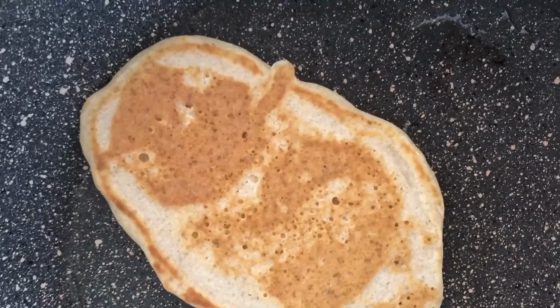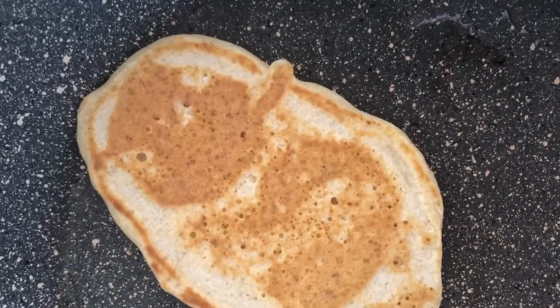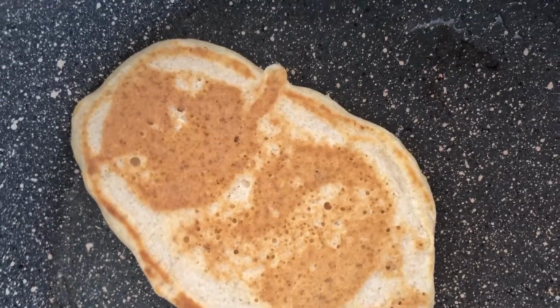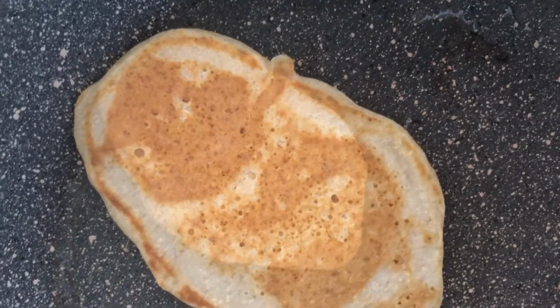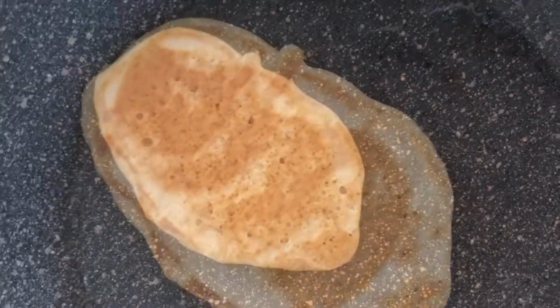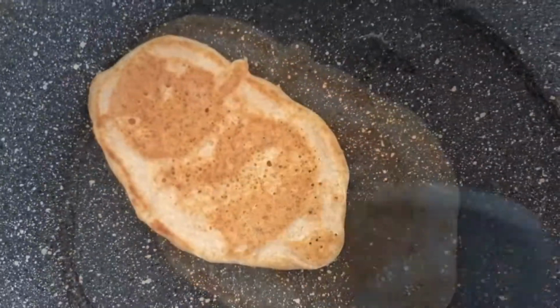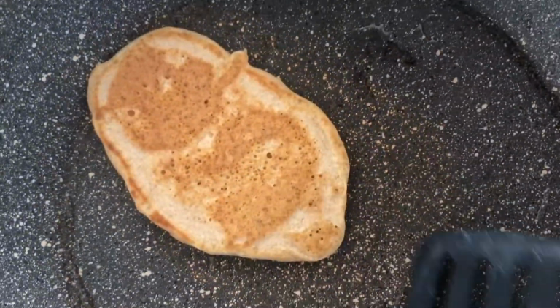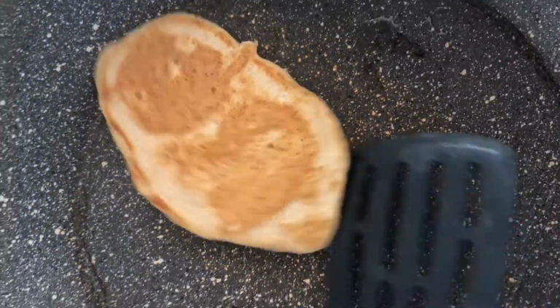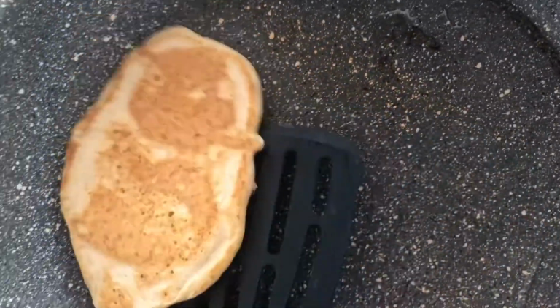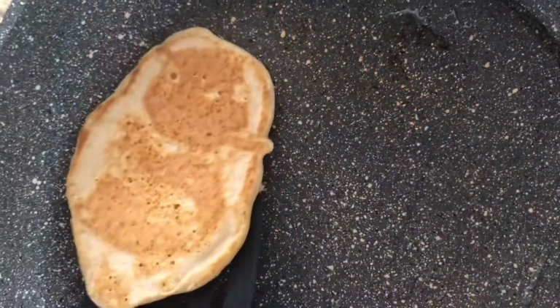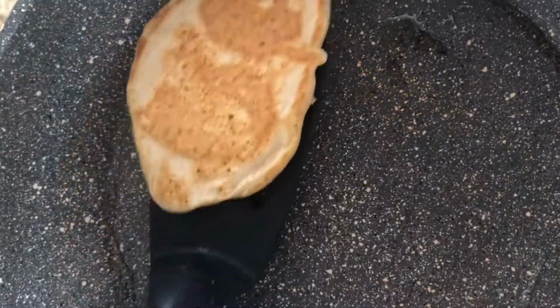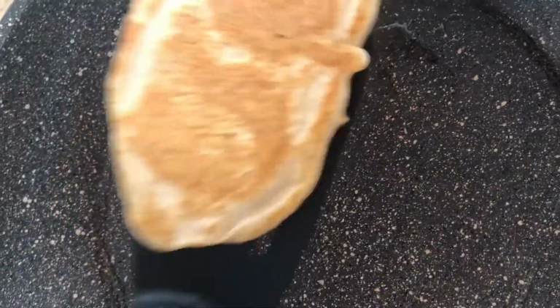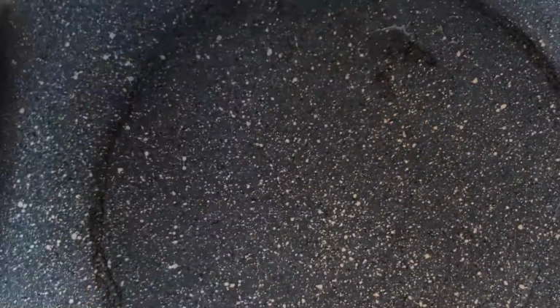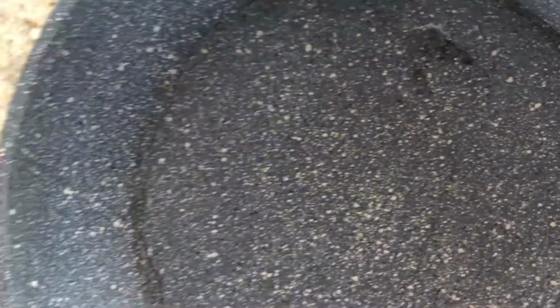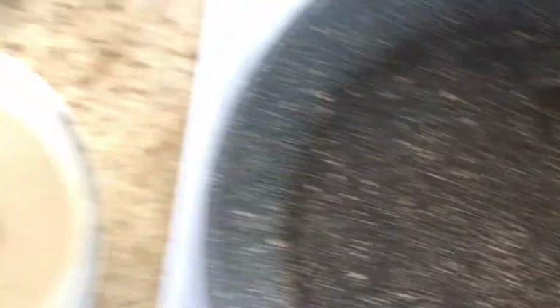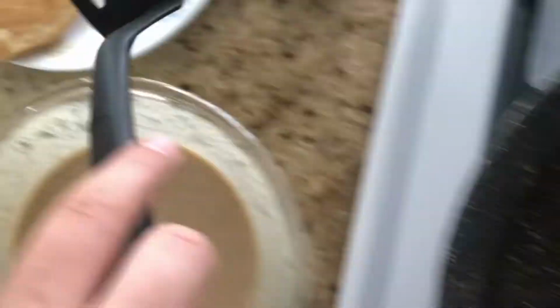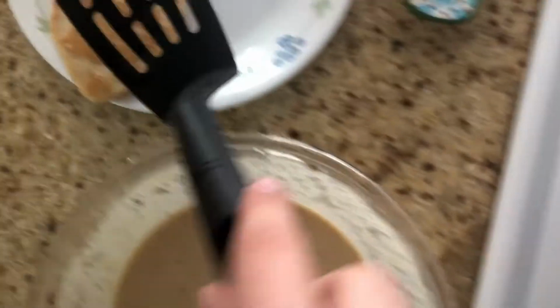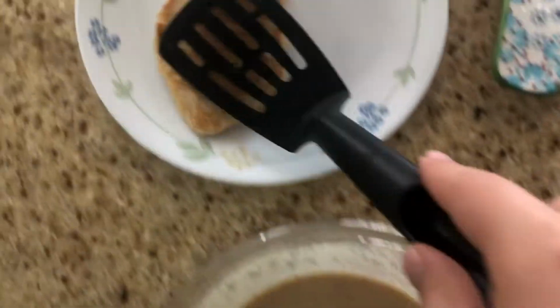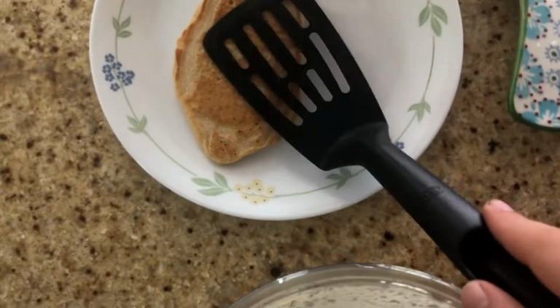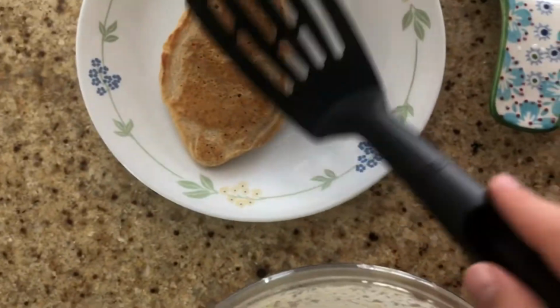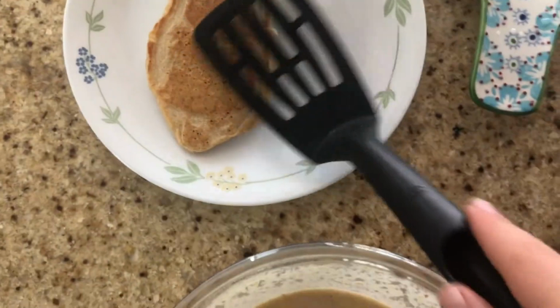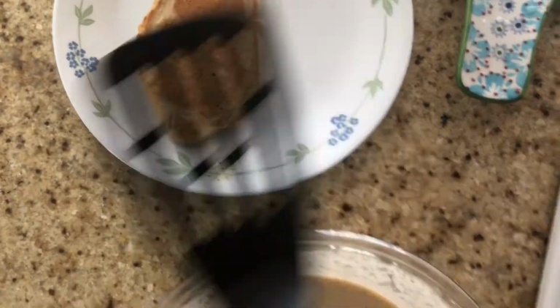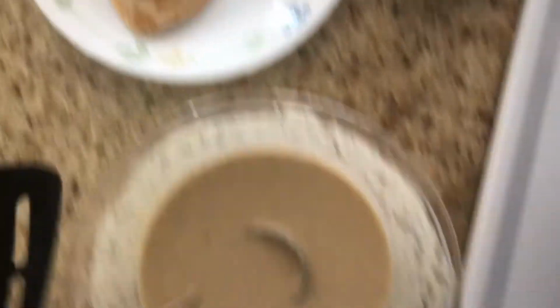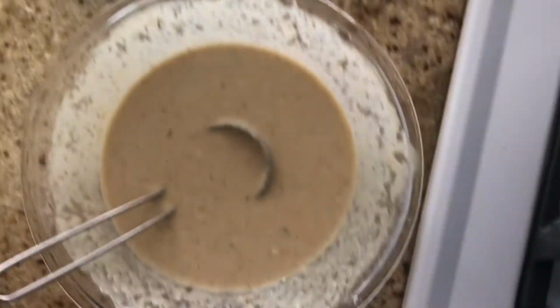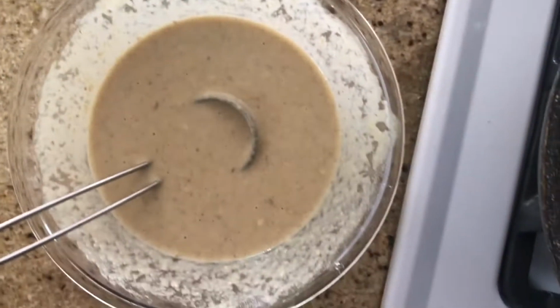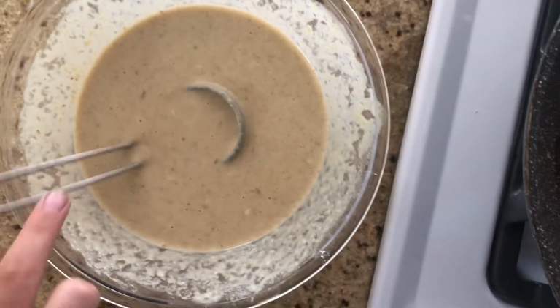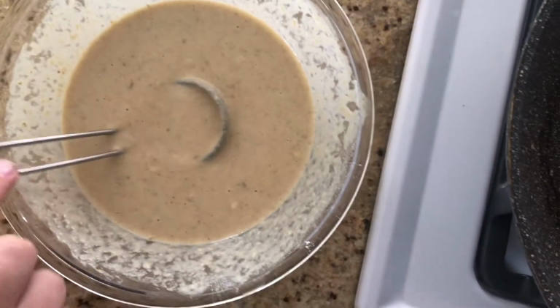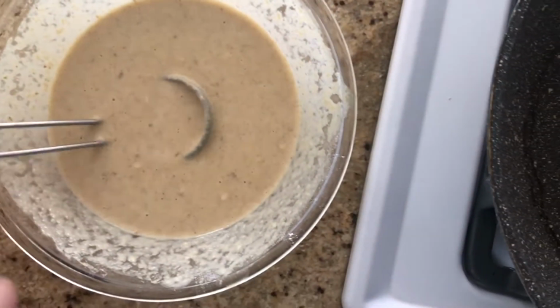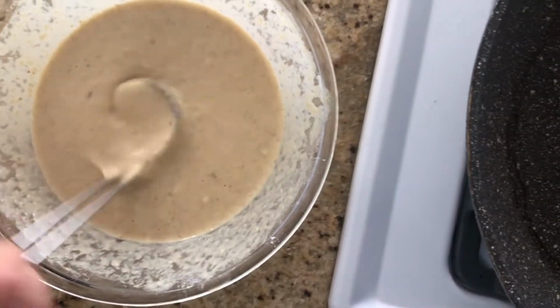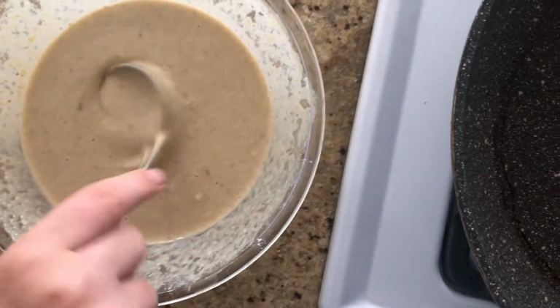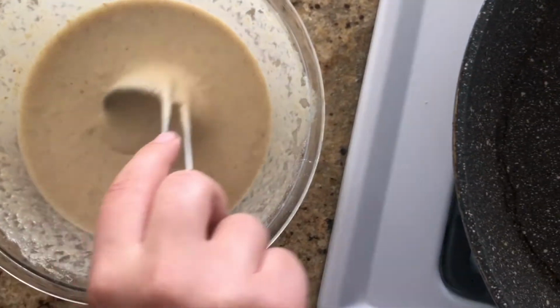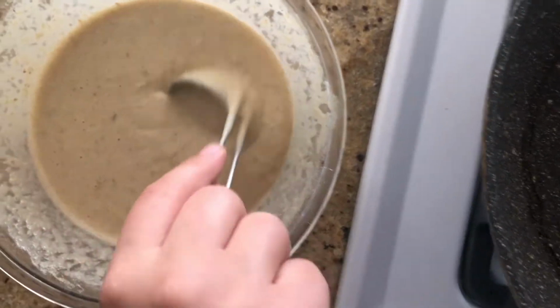Looks good. I need to take it off the pan. Pat, pat. I'll do the rest in a time-lapse.